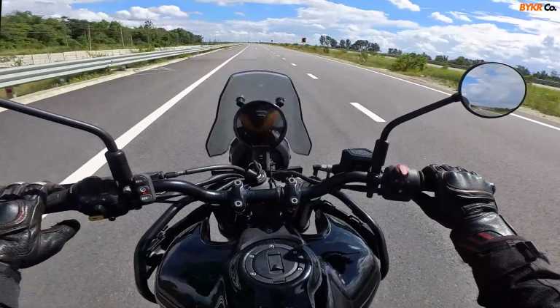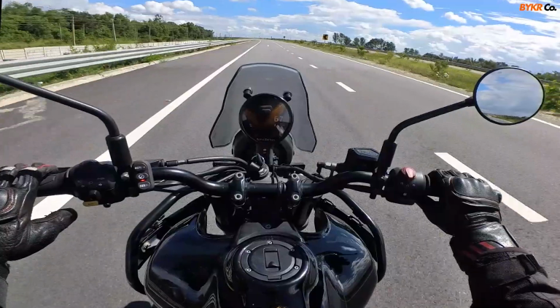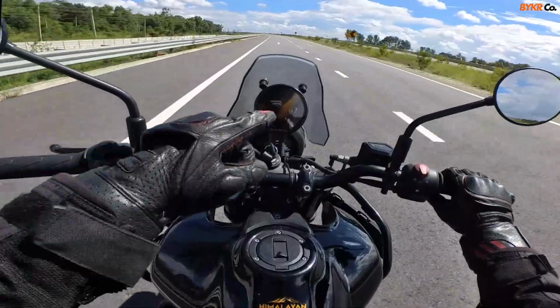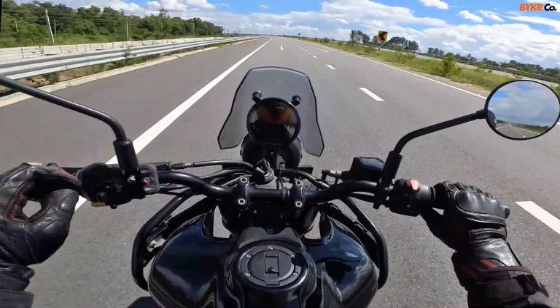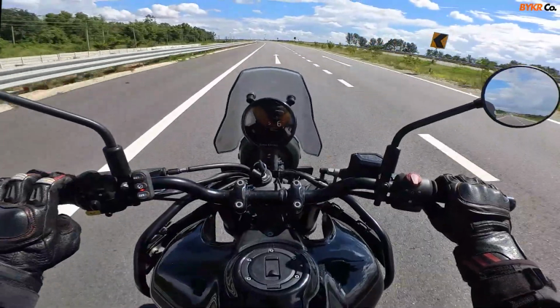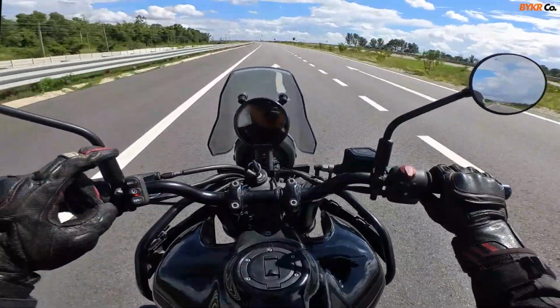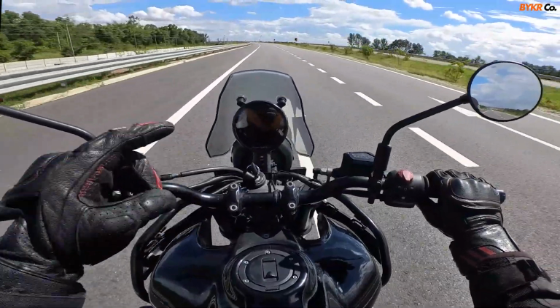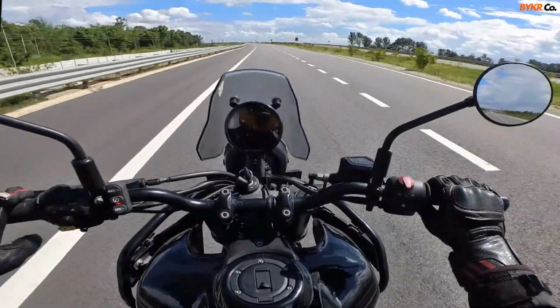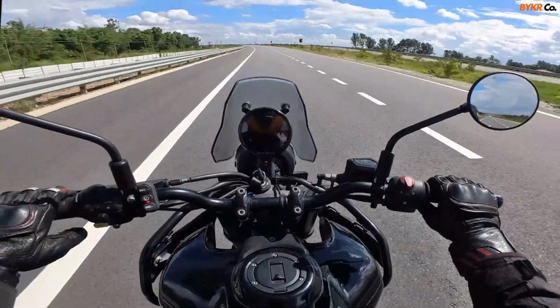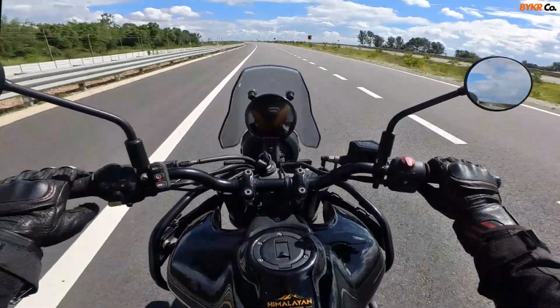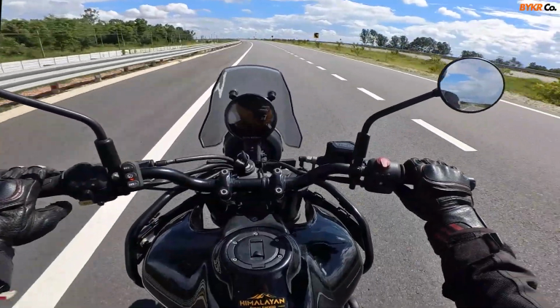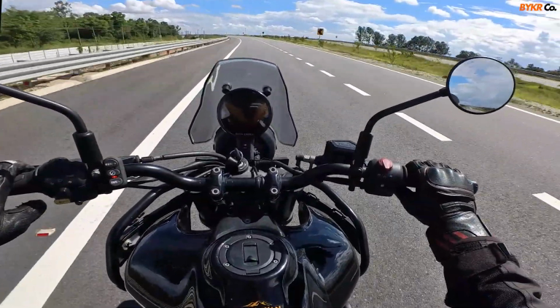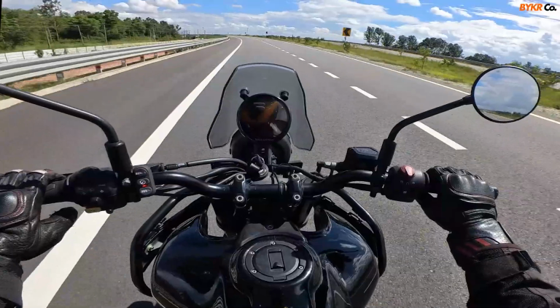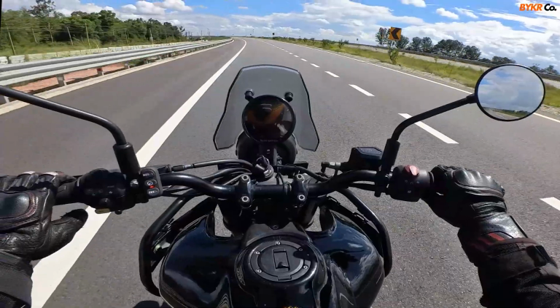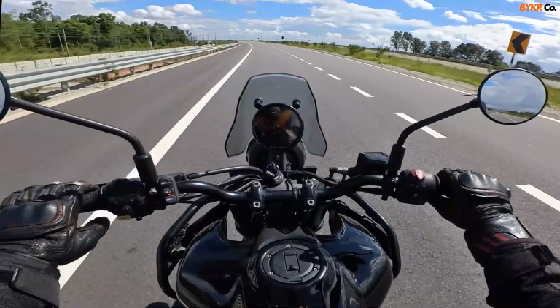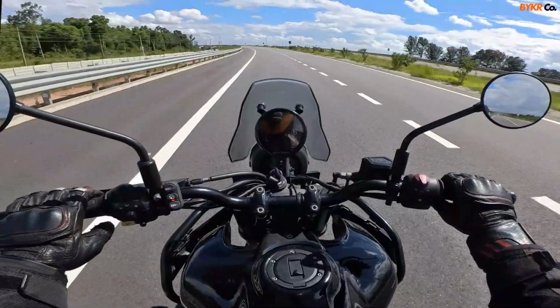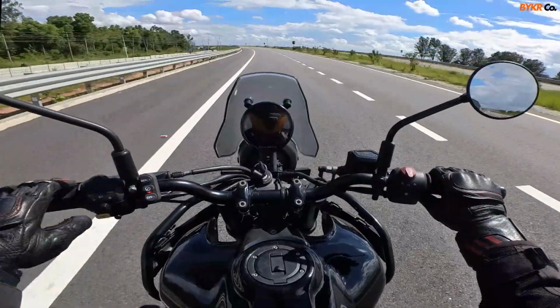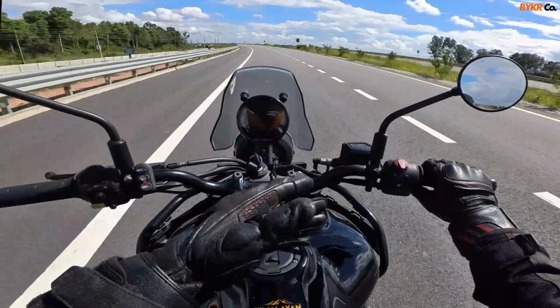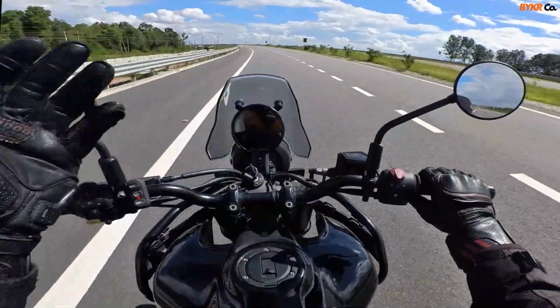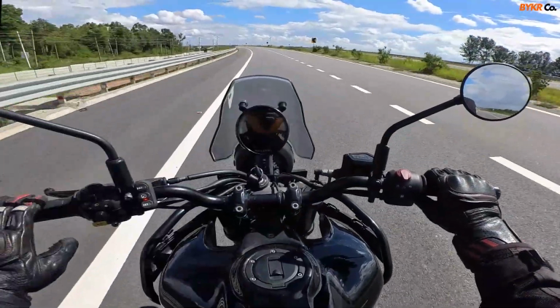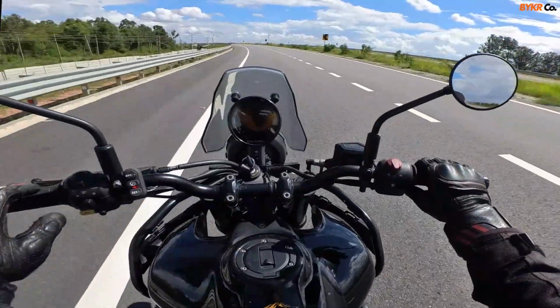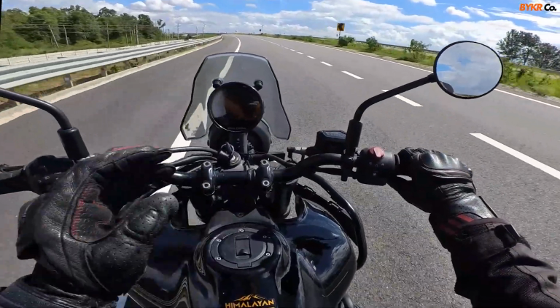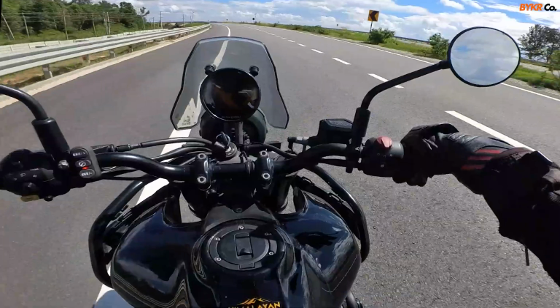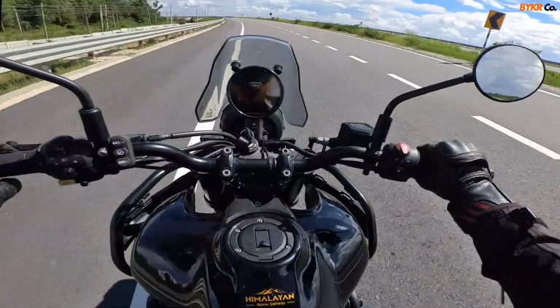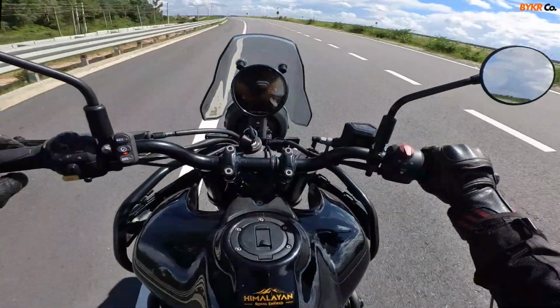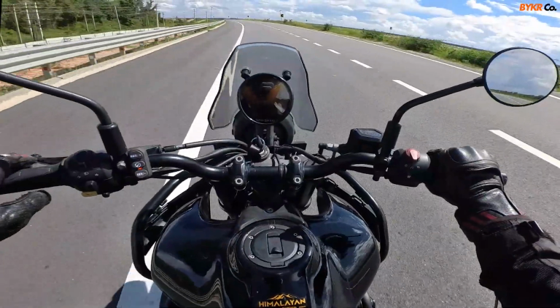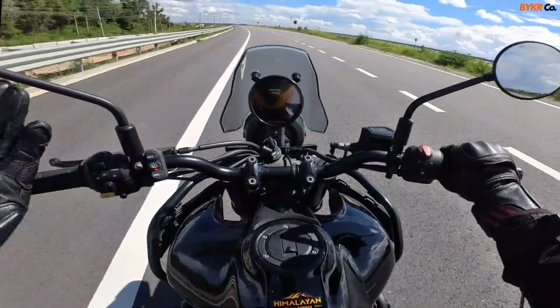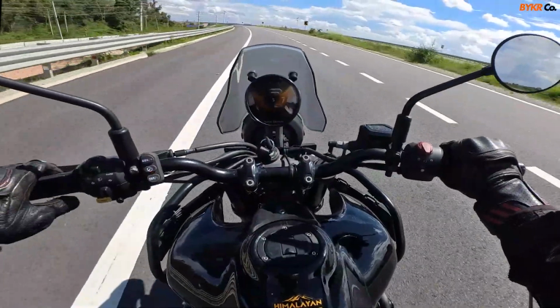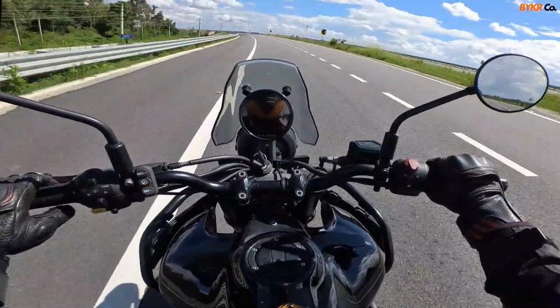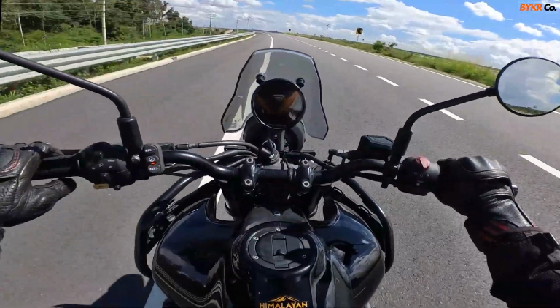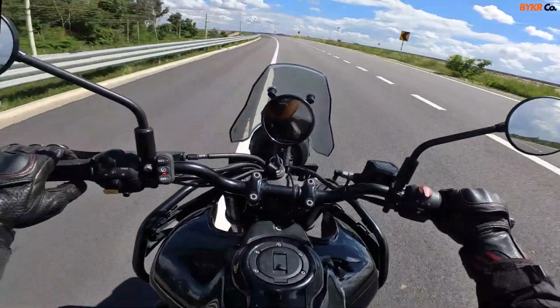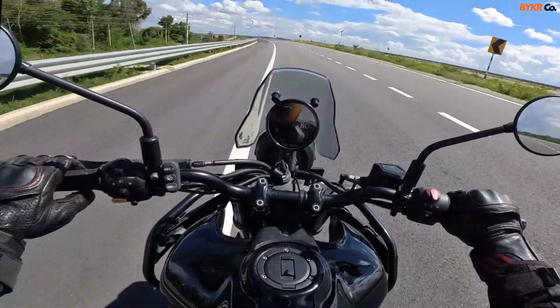One more interesting feature is the overtaking one. Let's say if you're going at 80 and you see a slow moving vehicle in front of you — you don't need to cancel the cruise control. You can simply push the throttle, overtake, and leave the throttle, and it'll ride back at the cruise speed.